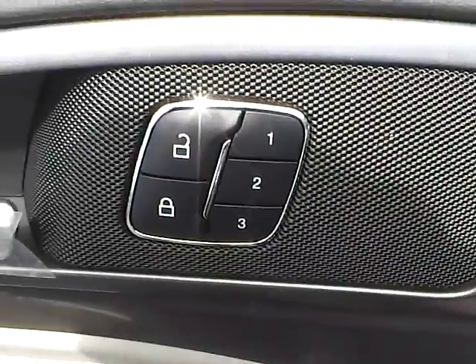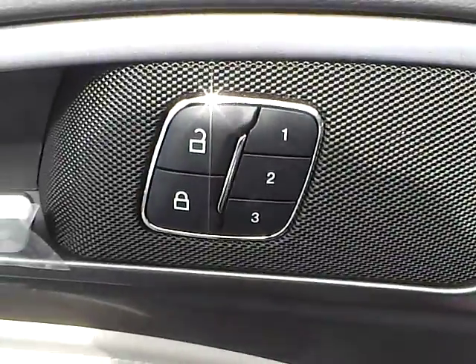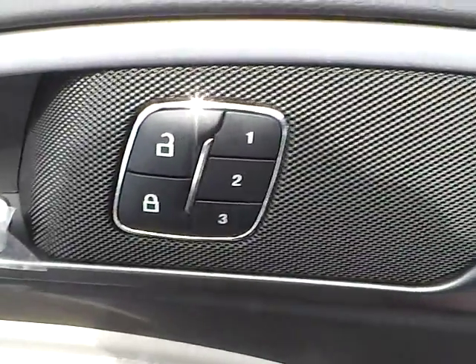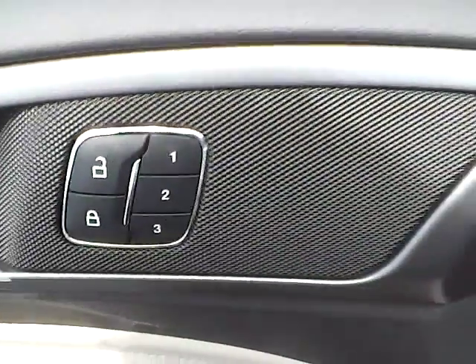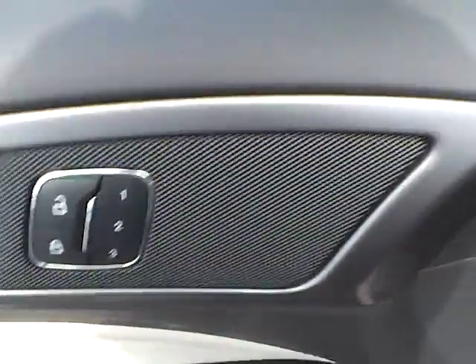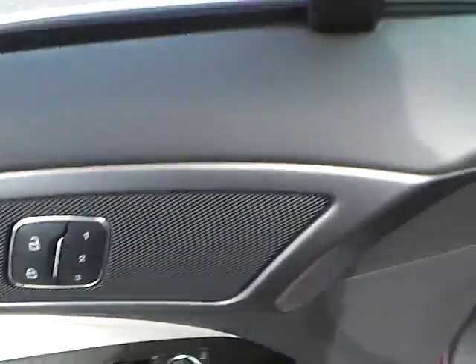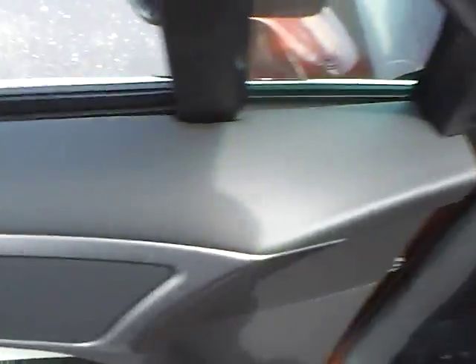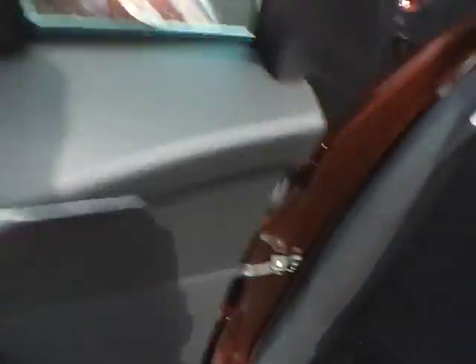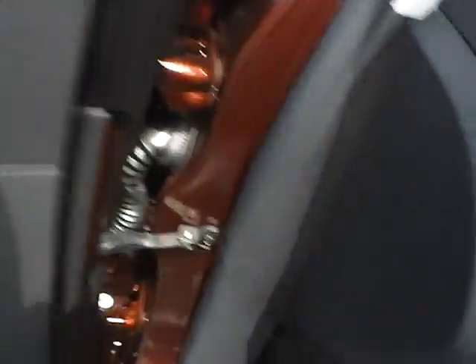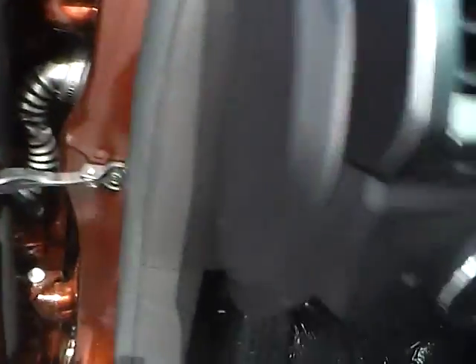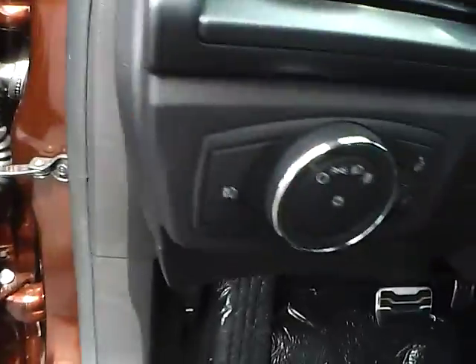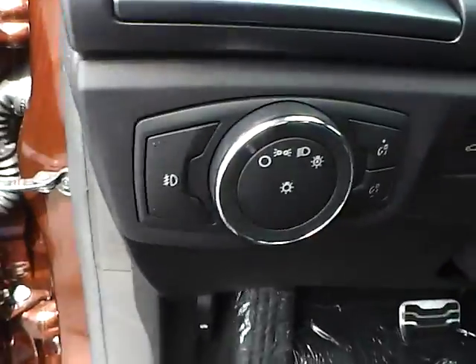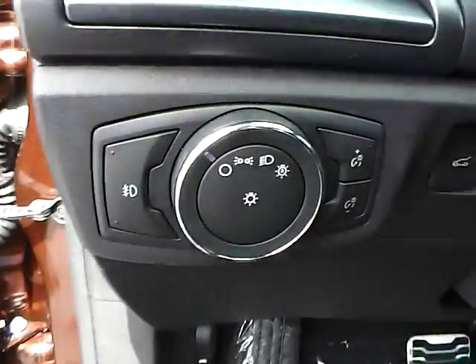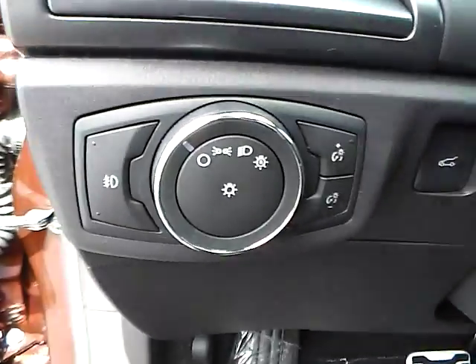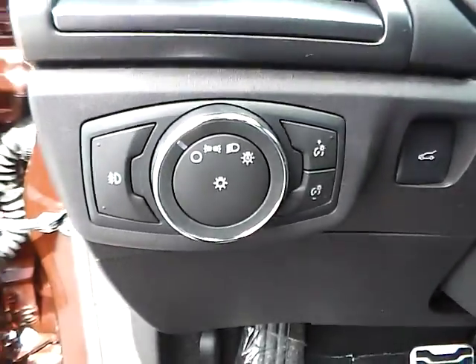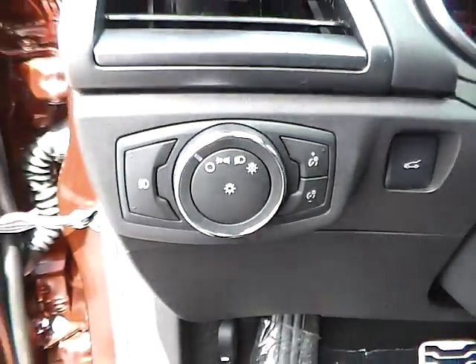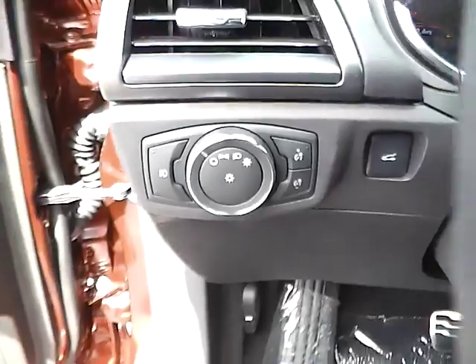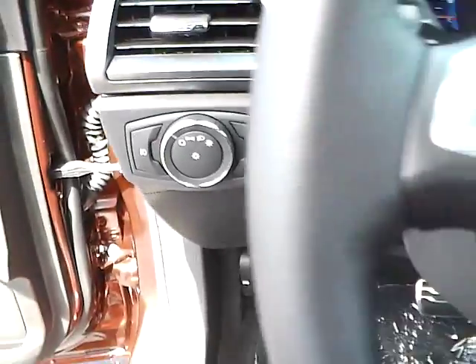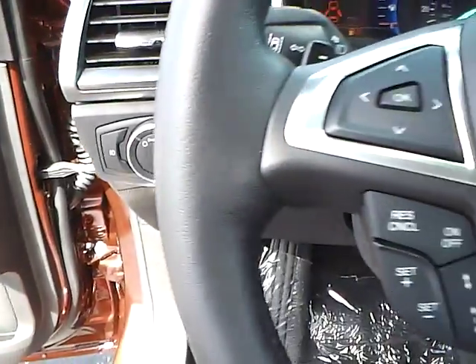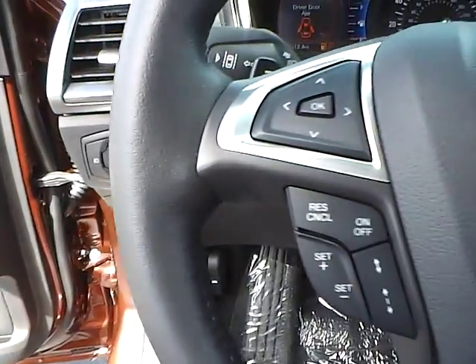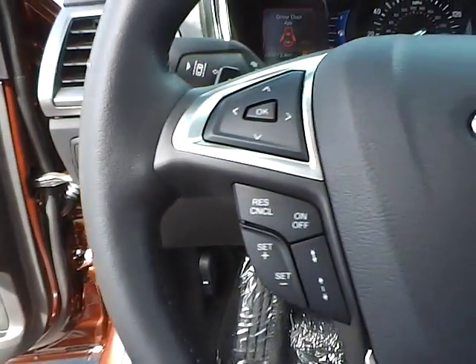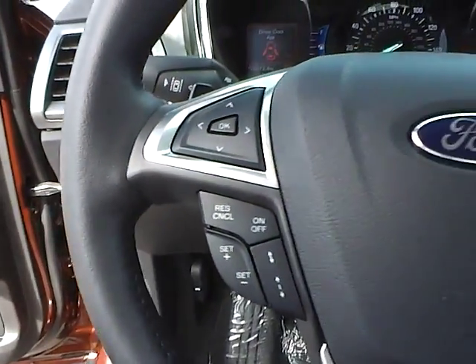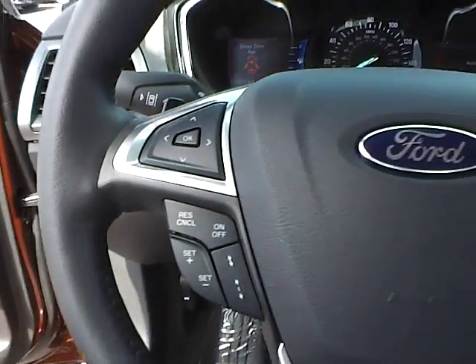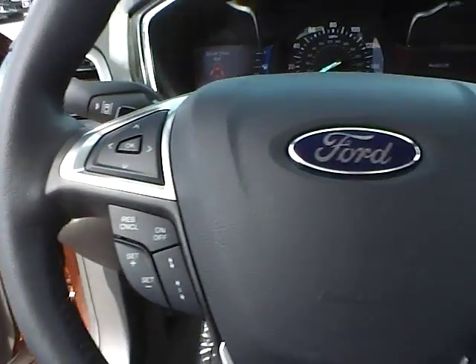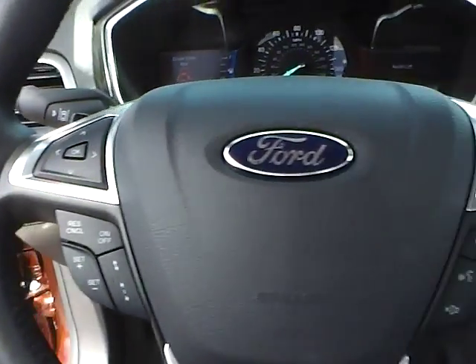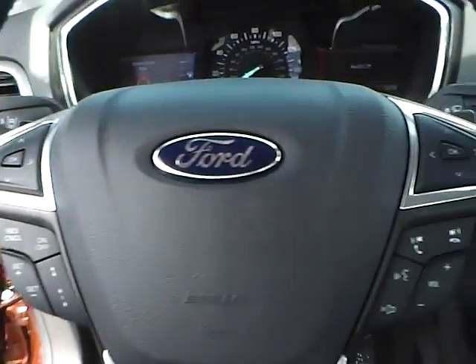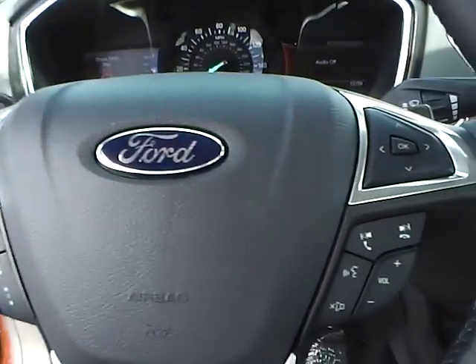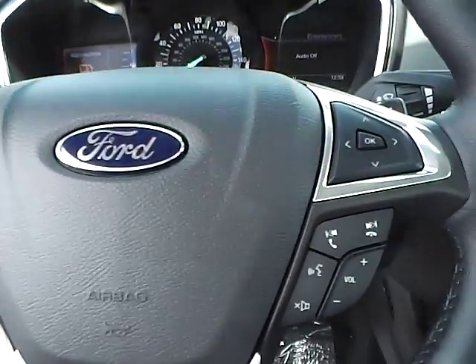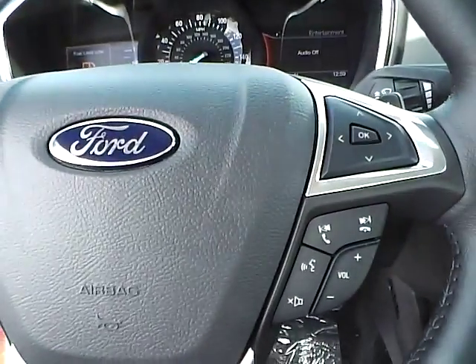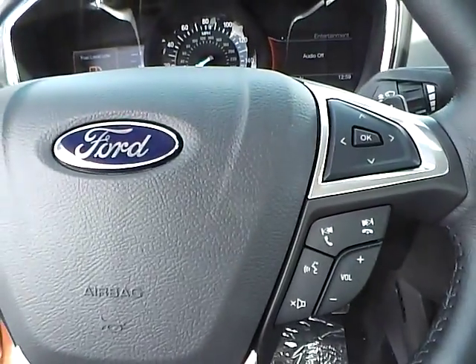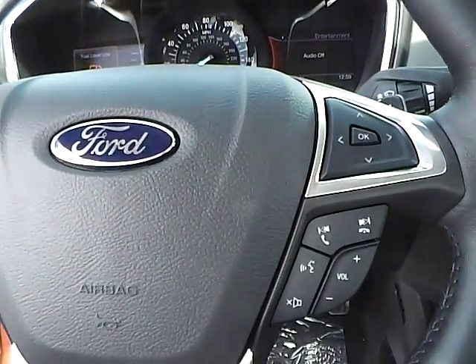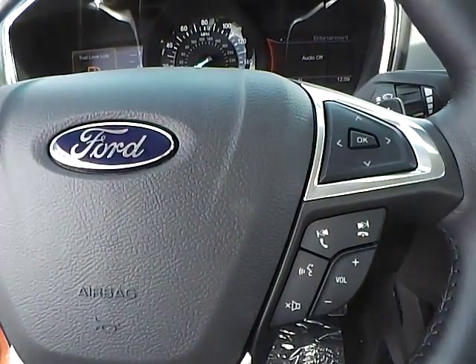Seat memory, automatic headlights, cruise control, and steering wheel audio controls.